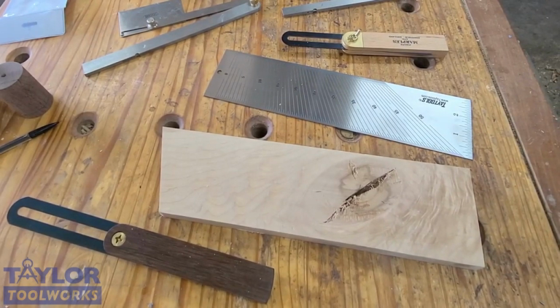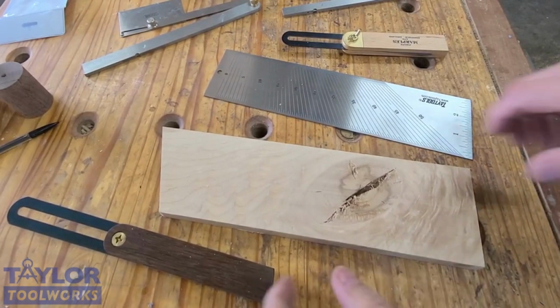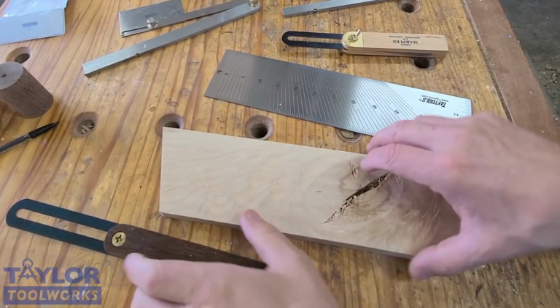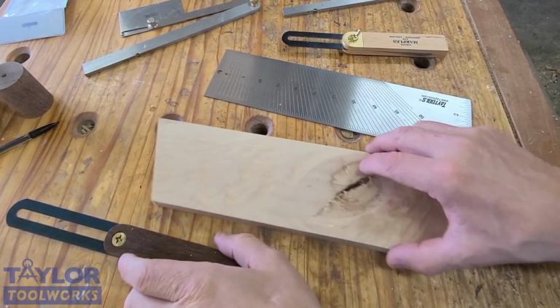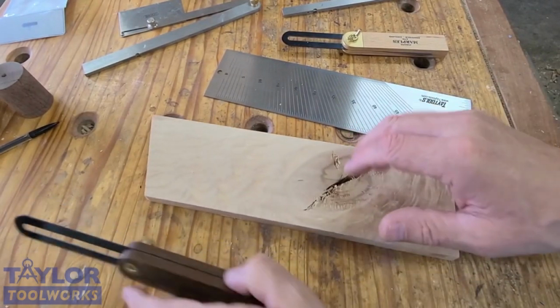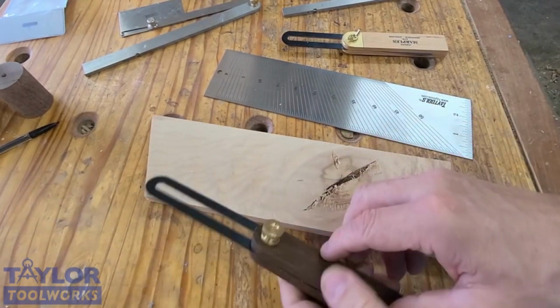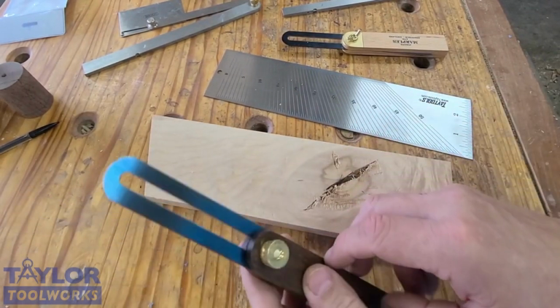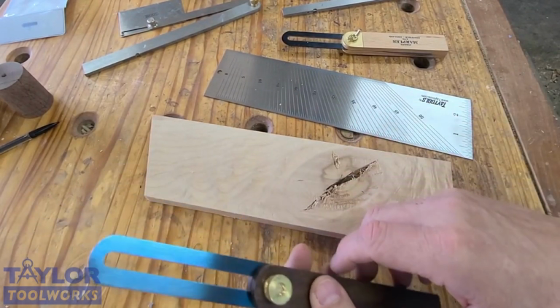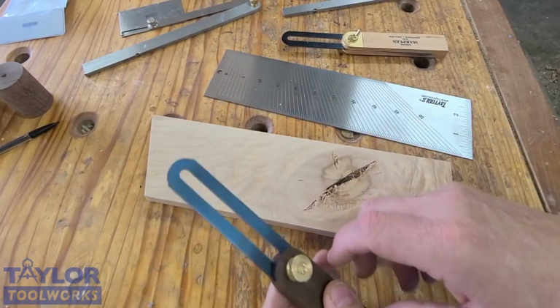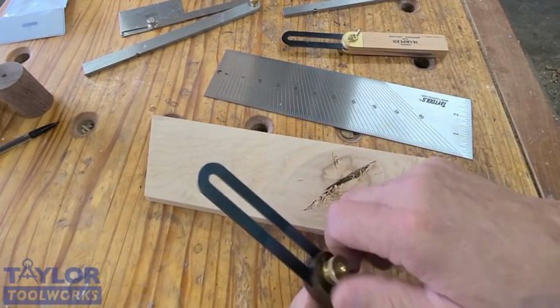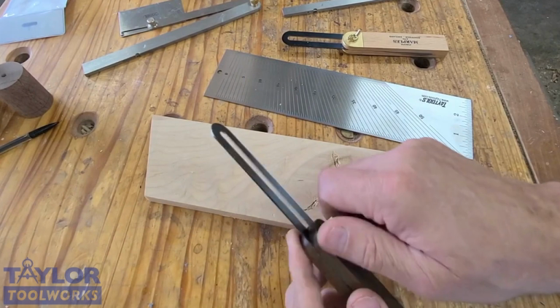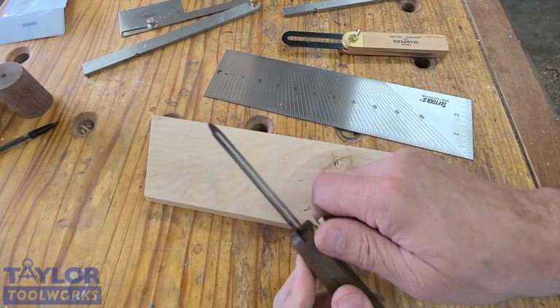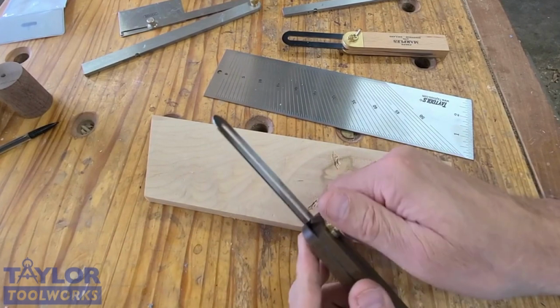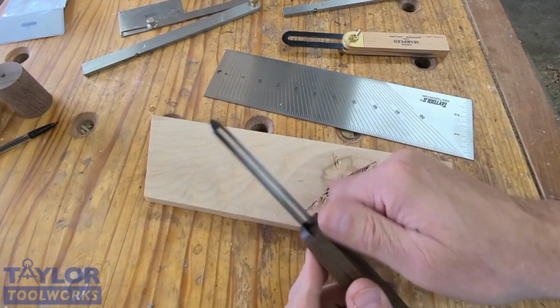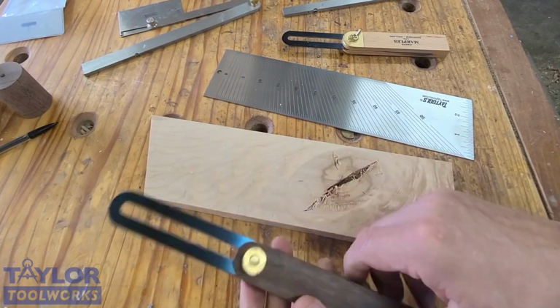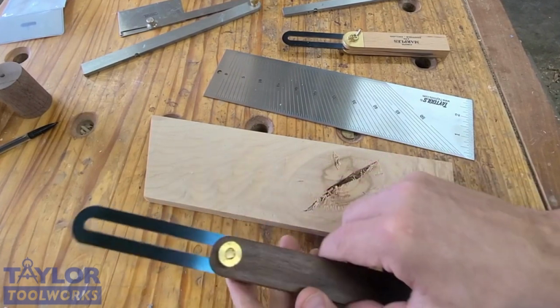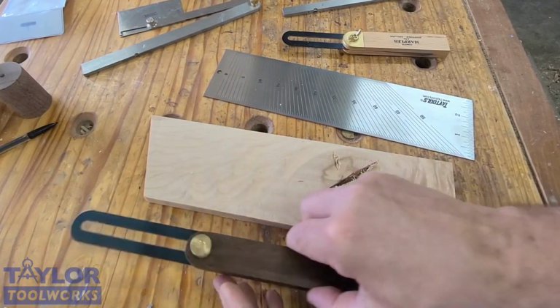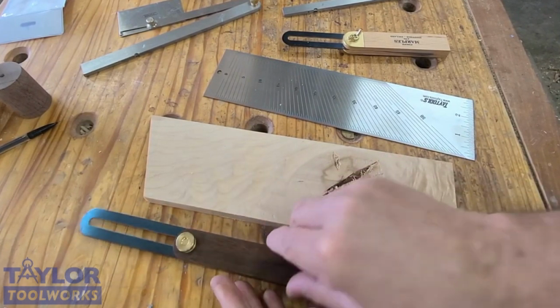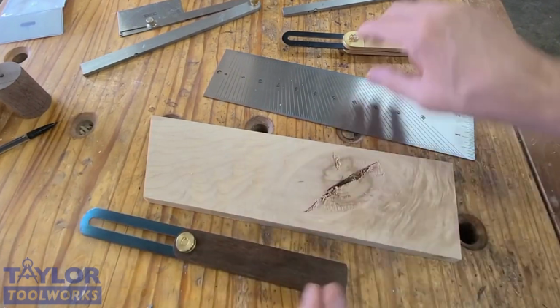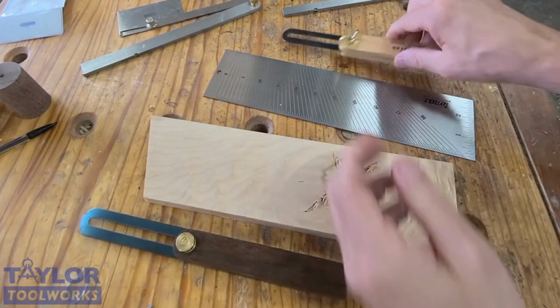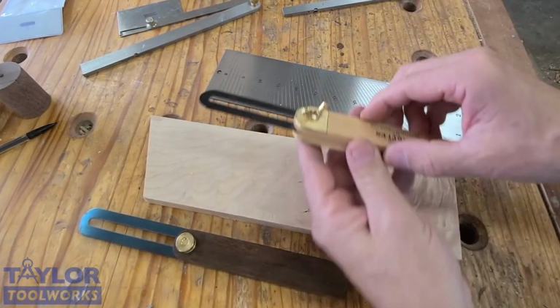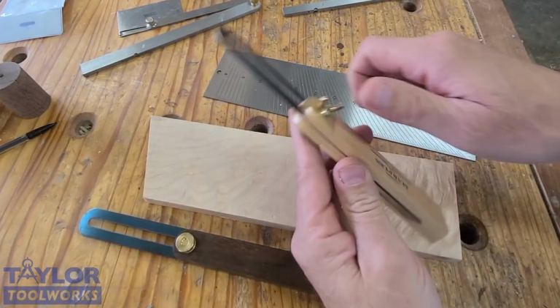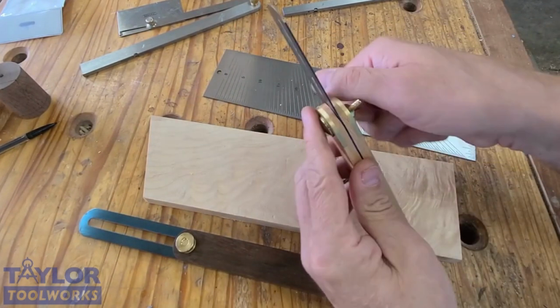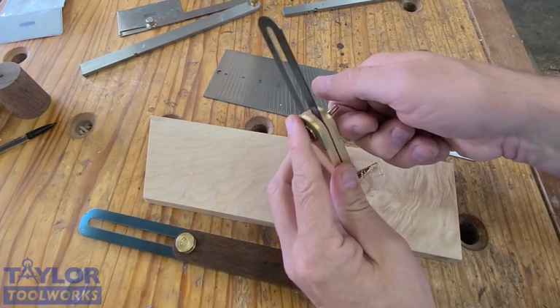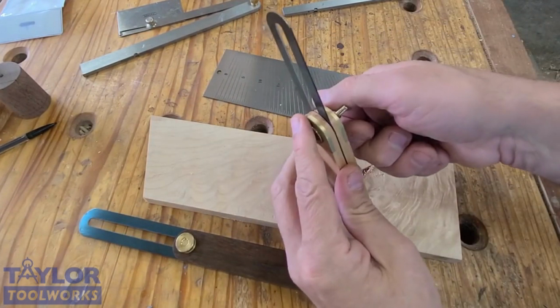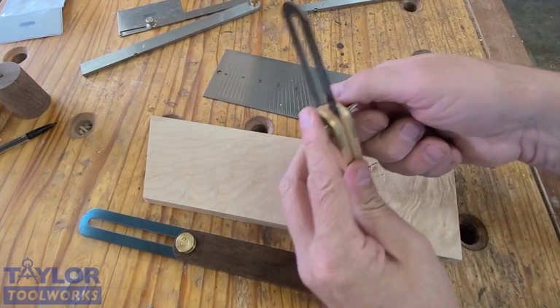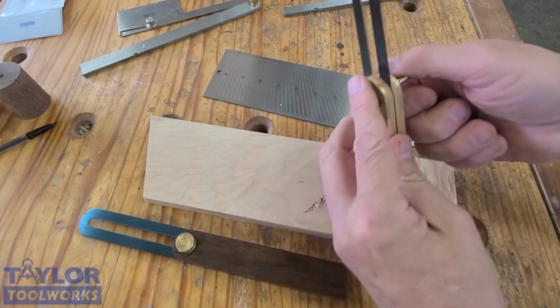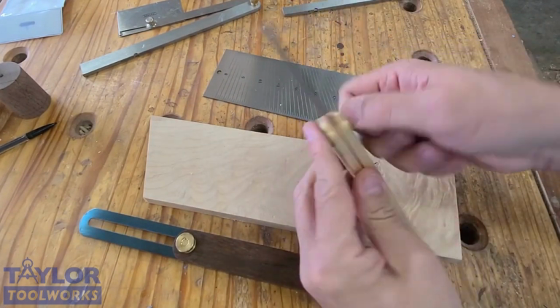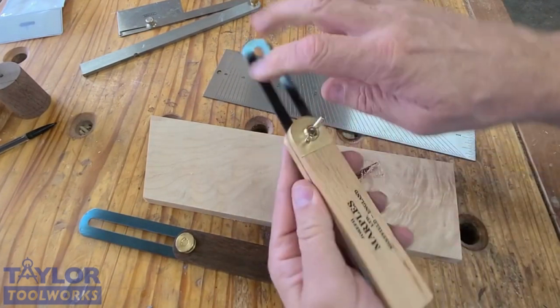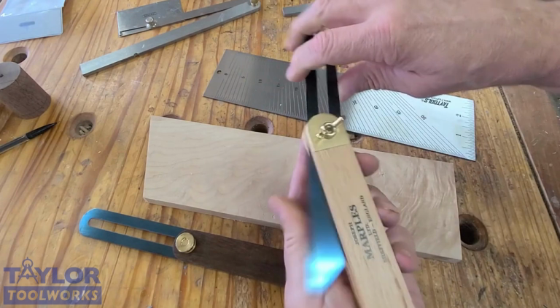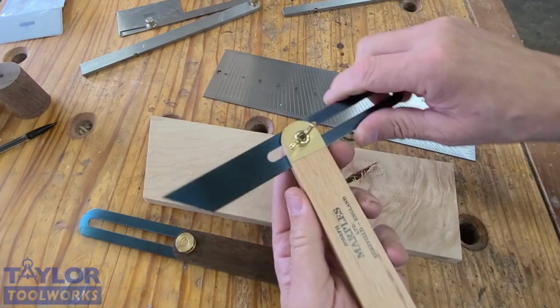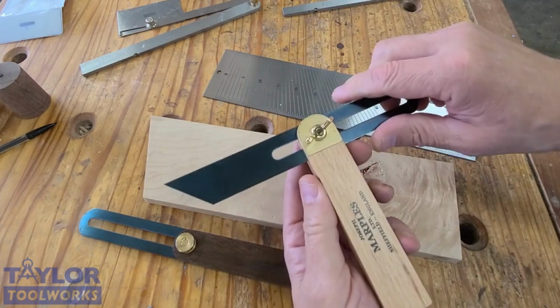Greetings. I want to talk to you about sliding bevel gauges, because I think they're an important measuring tool to have in the shop.